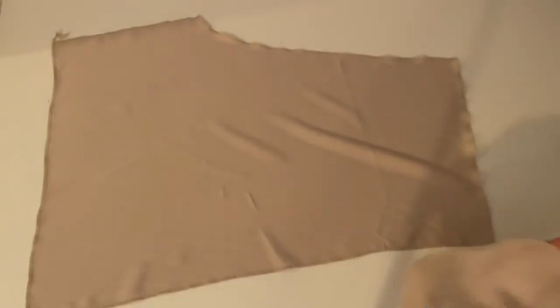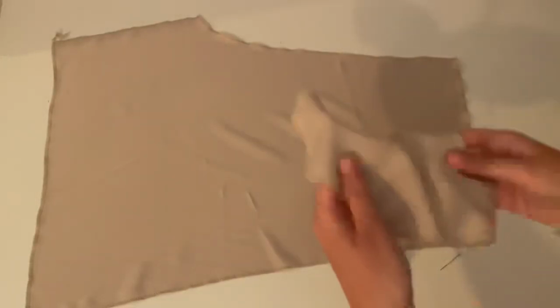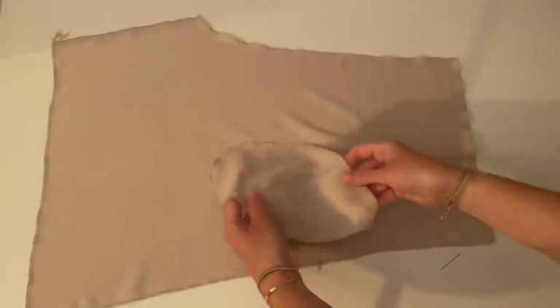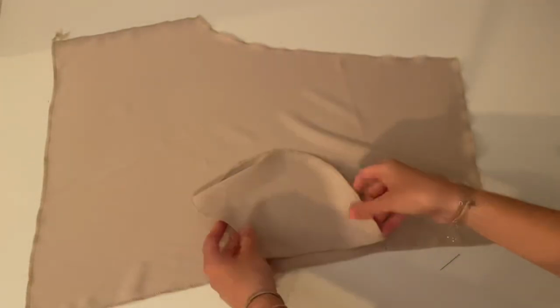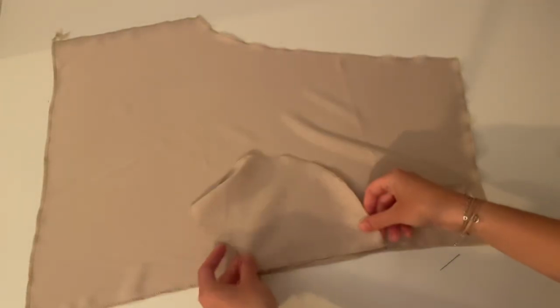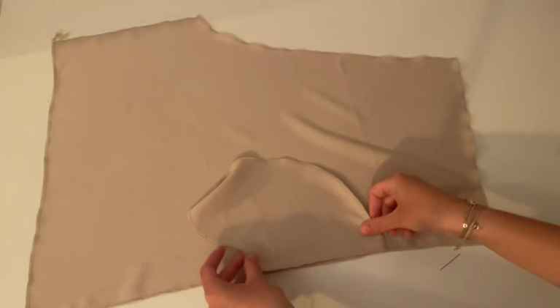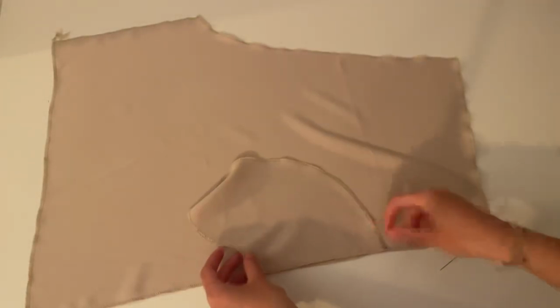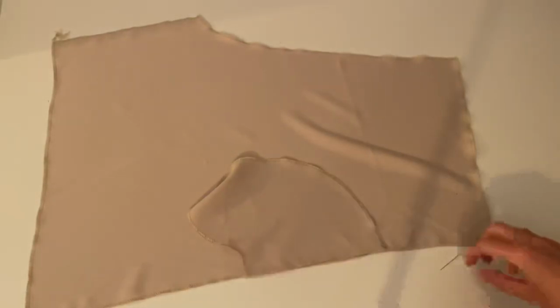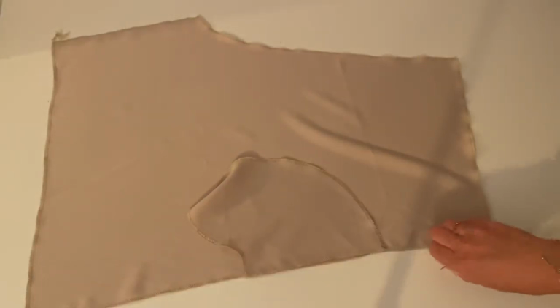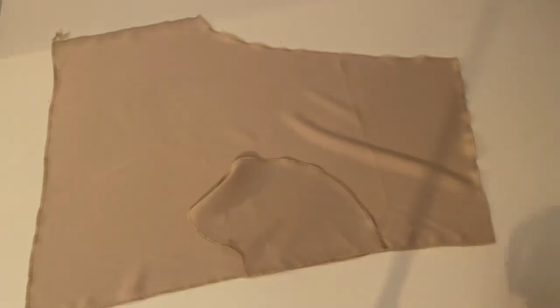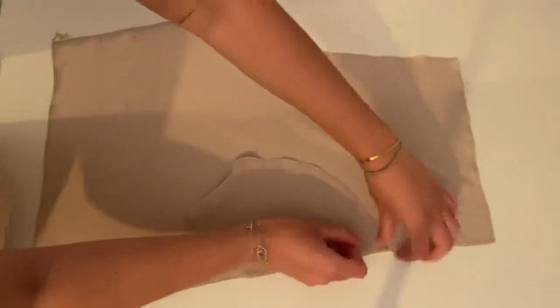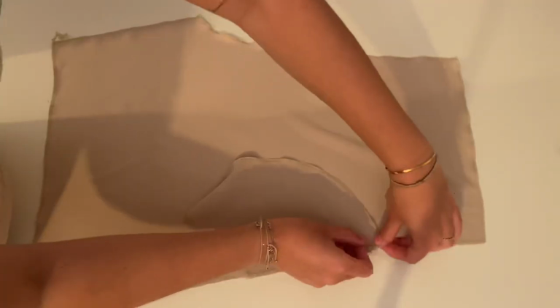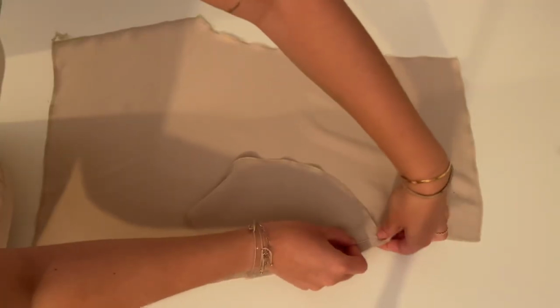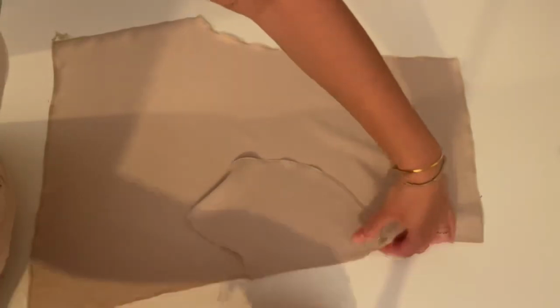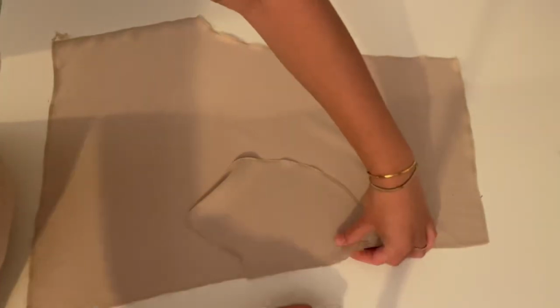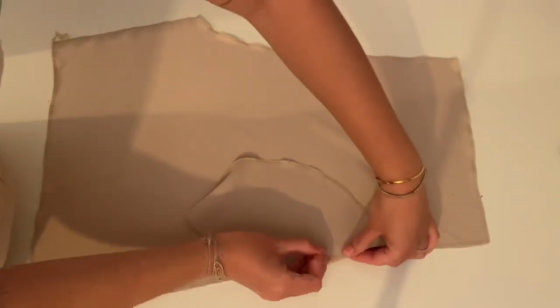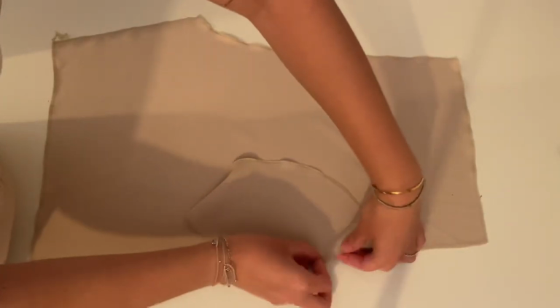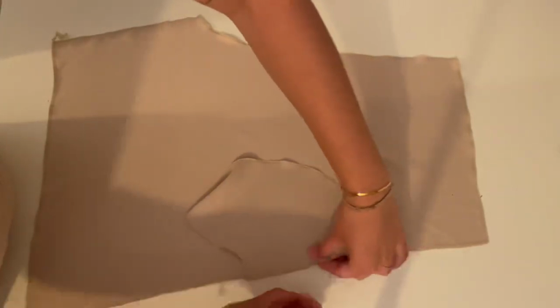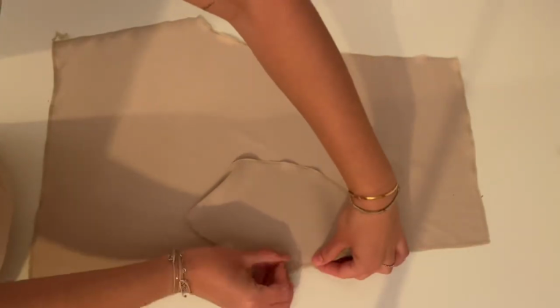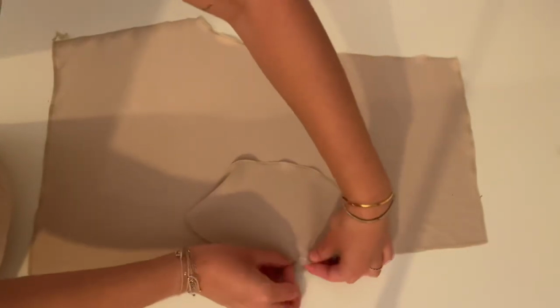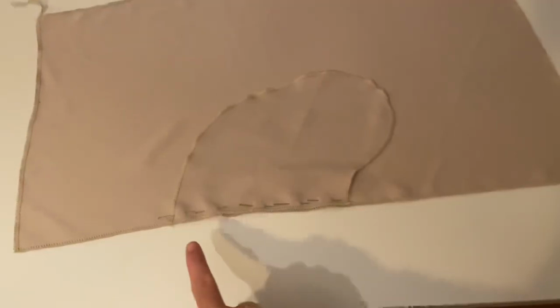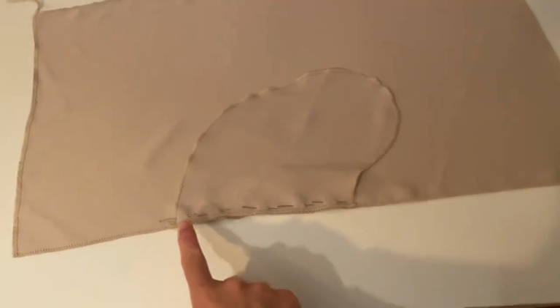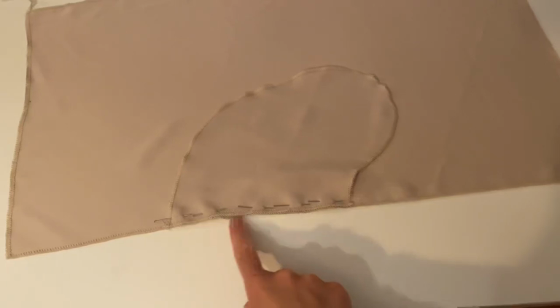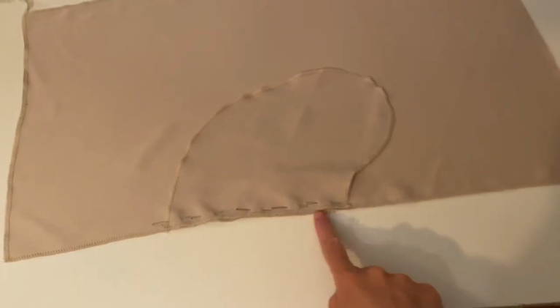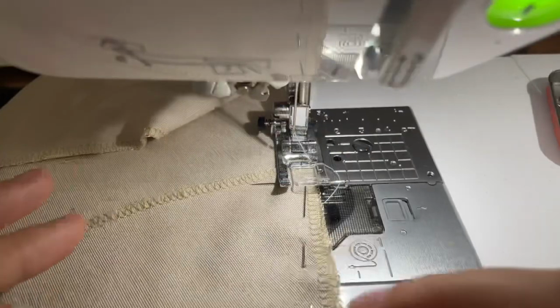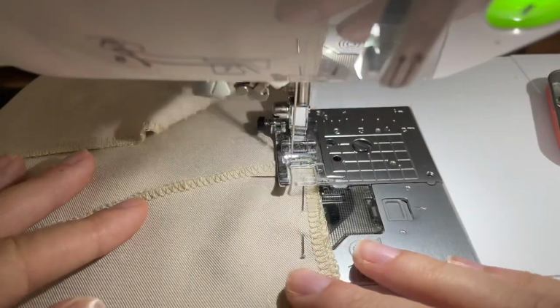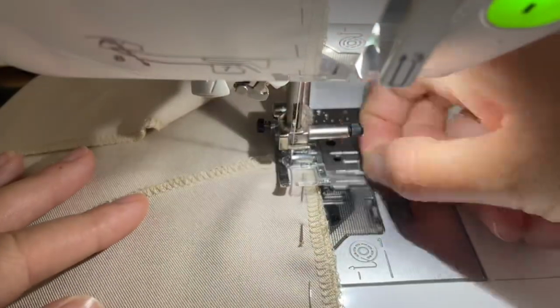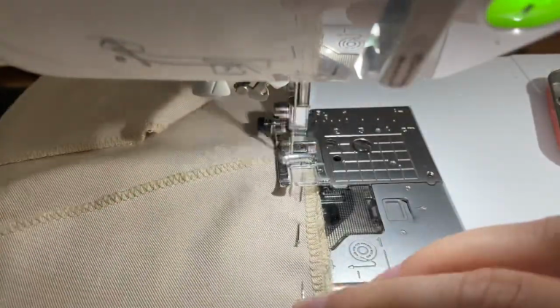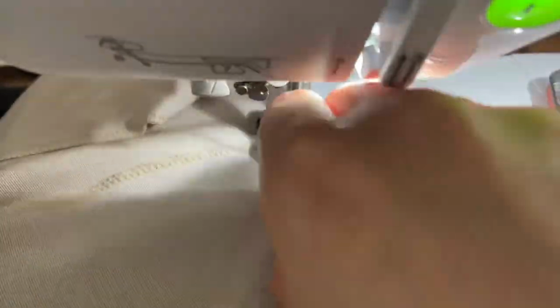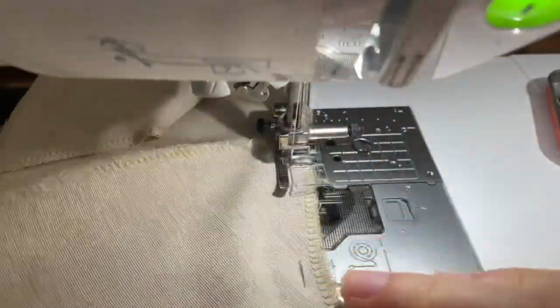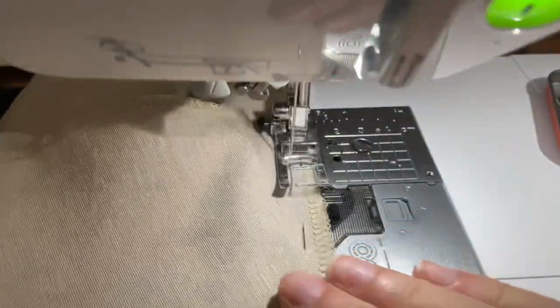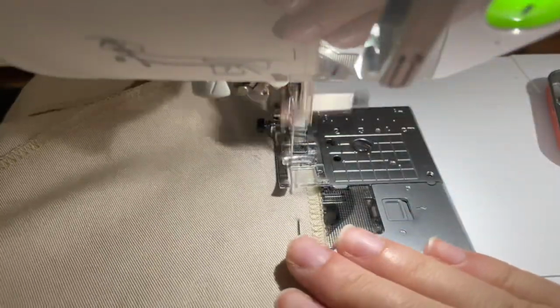The next step is to place pockets on the side seam of the shorts, right side of the pocket on the right side of the shorts. And now sew on the straight edge of the pockets at one centimeter.